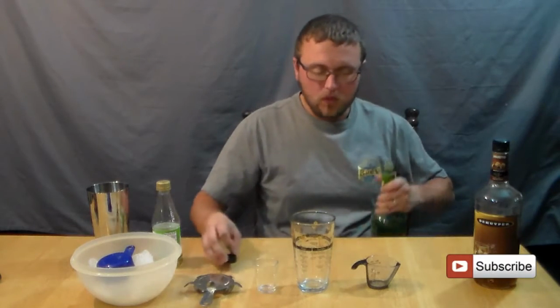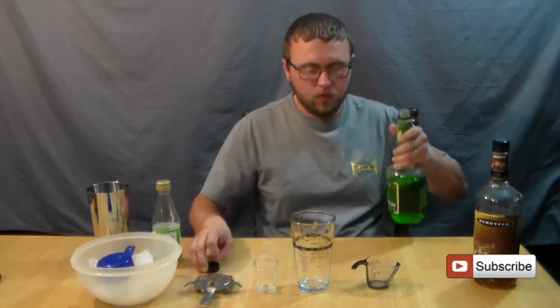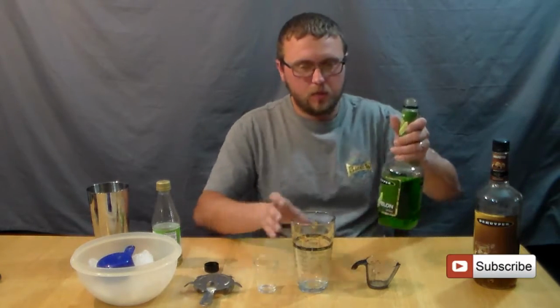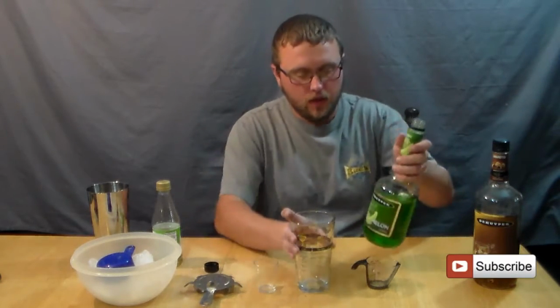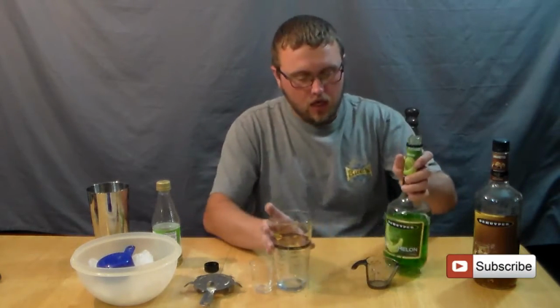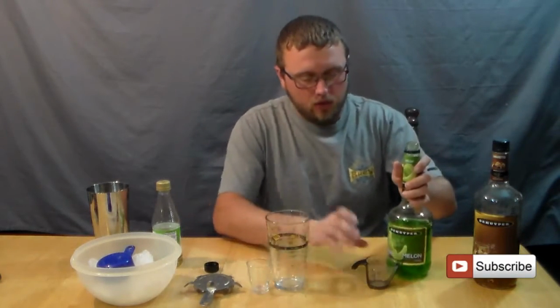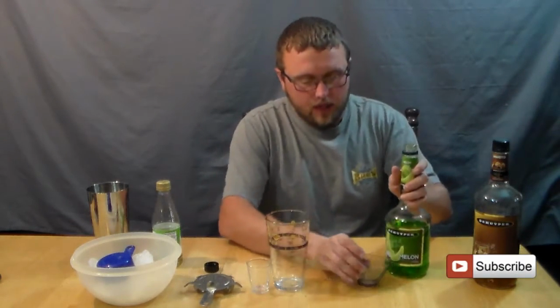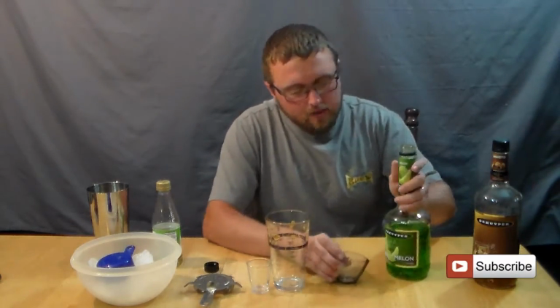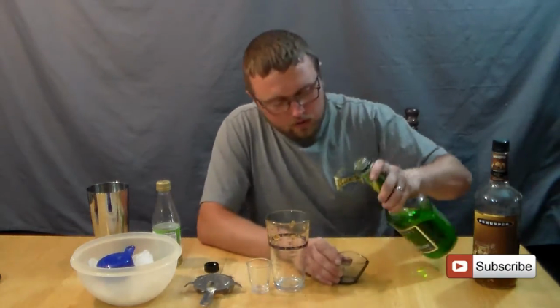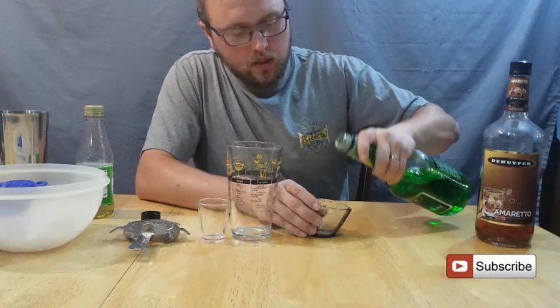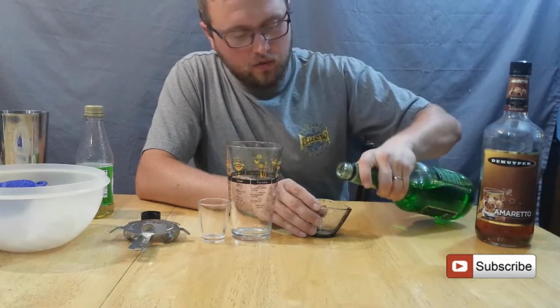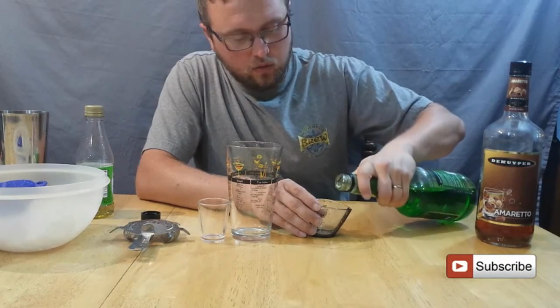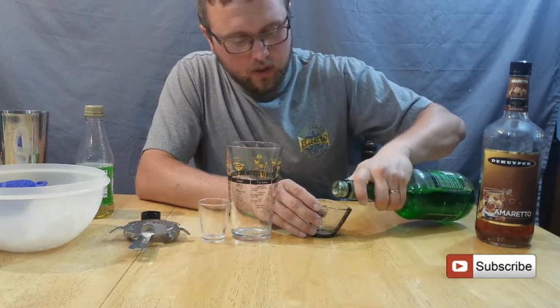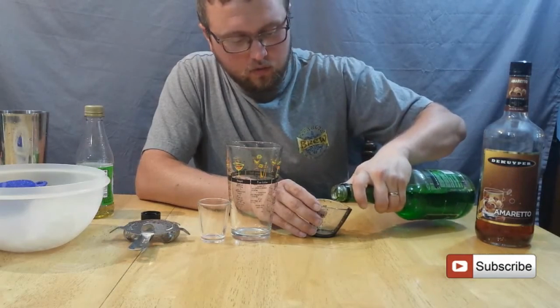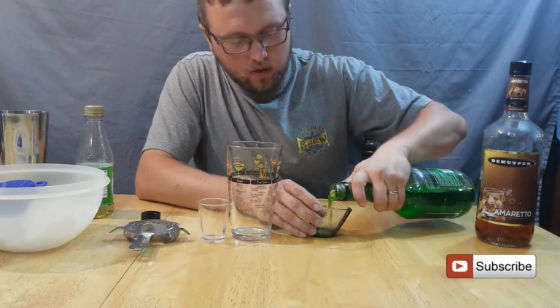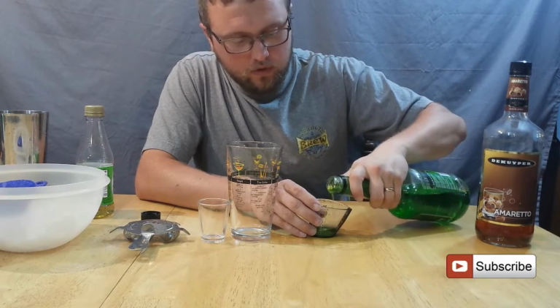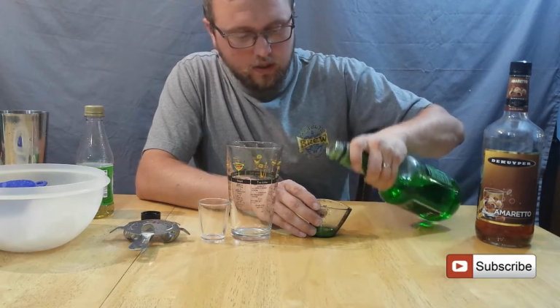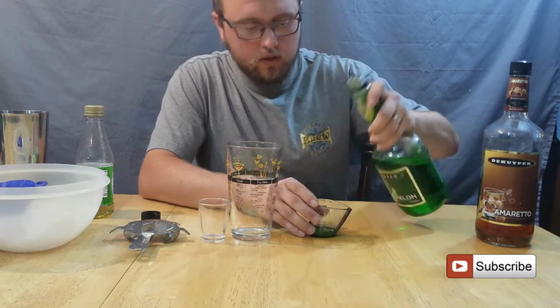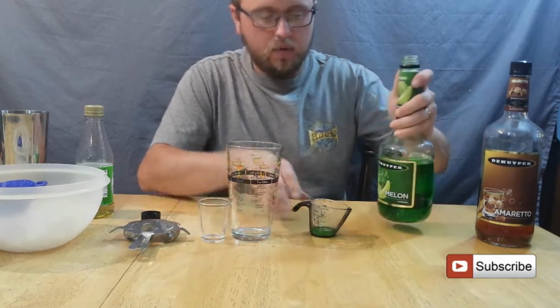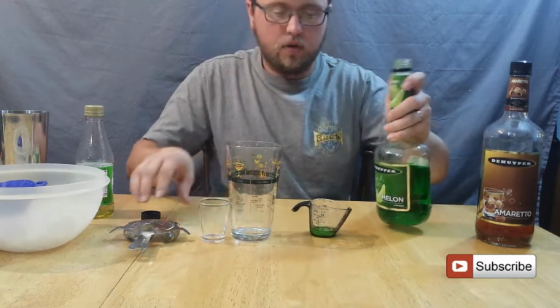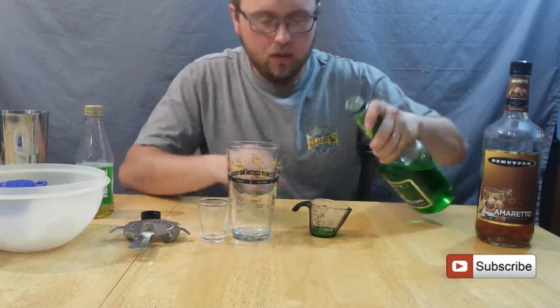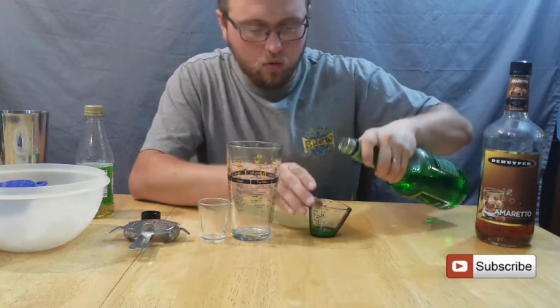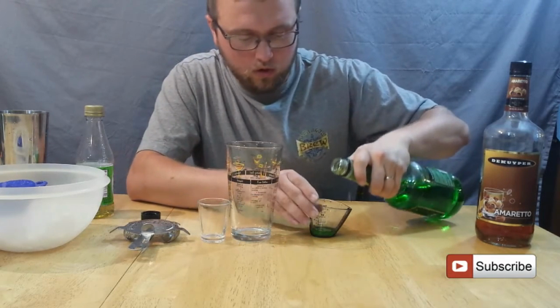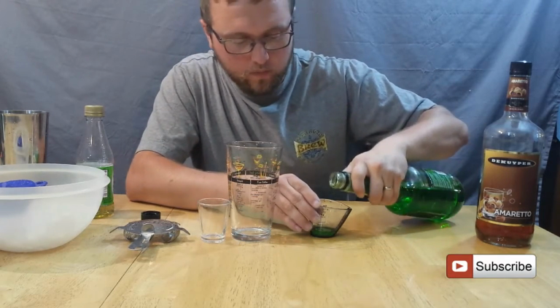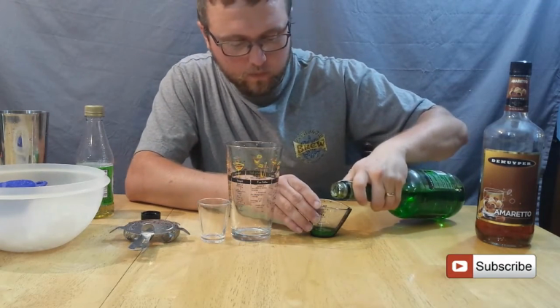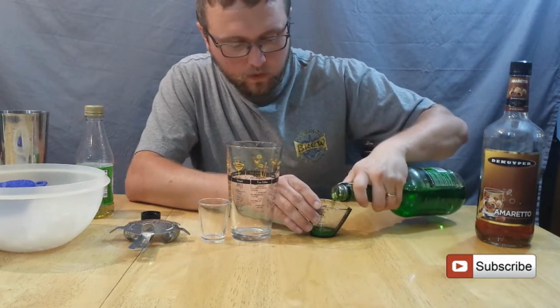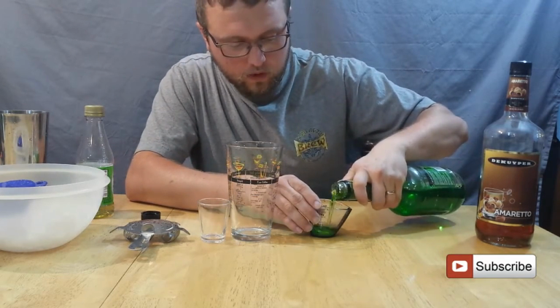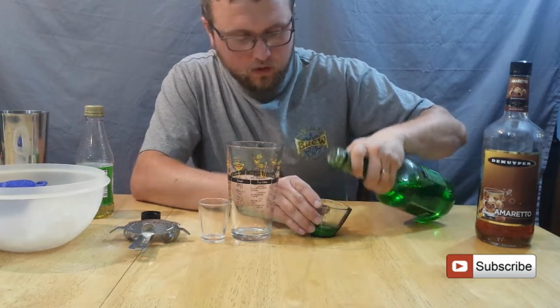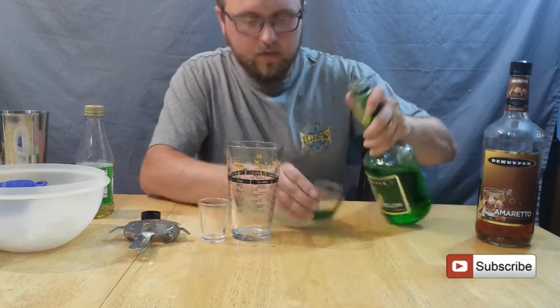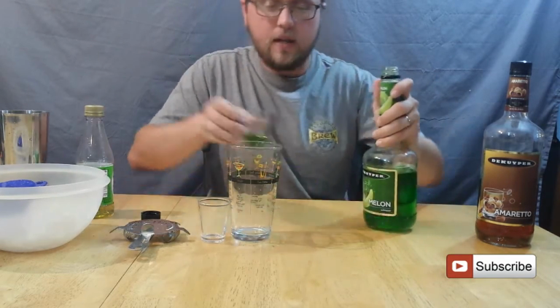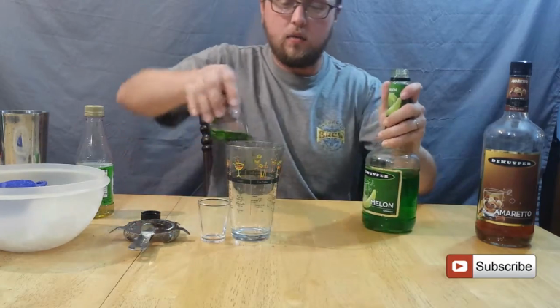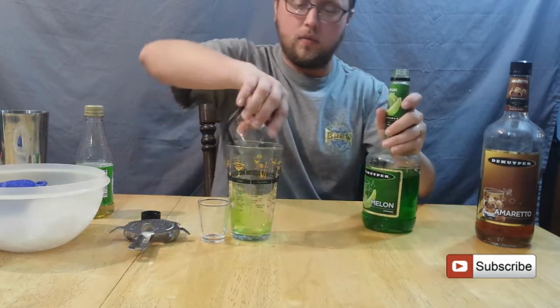So for the recipe, I want to take a half ounce of Midori, or I'm using a cheaper melon liqueur. So a half ounce of that into a tumbler.